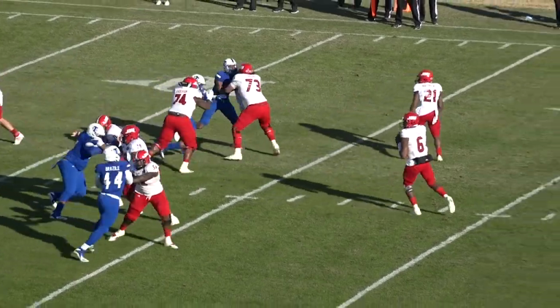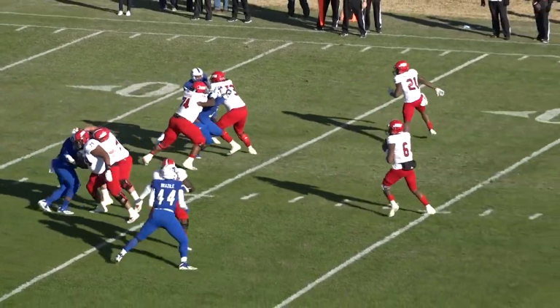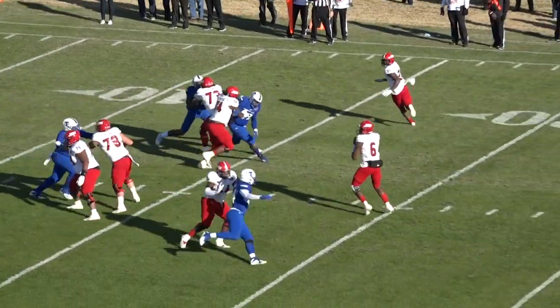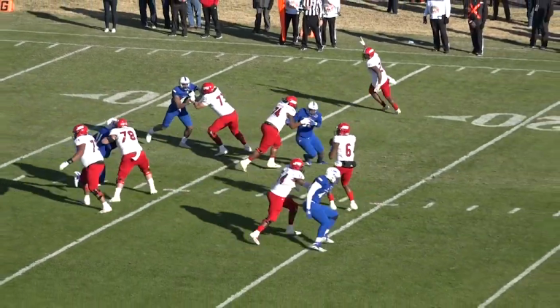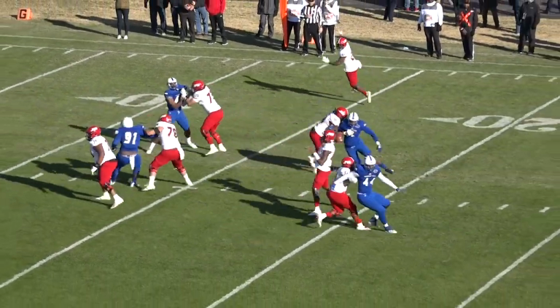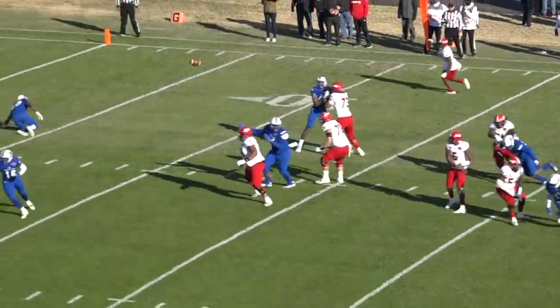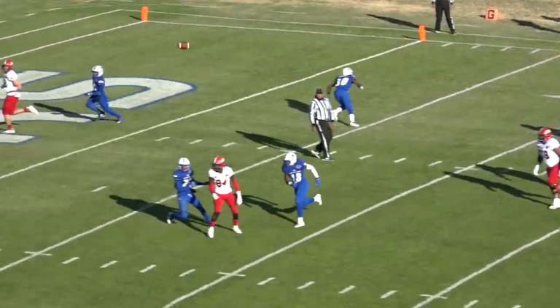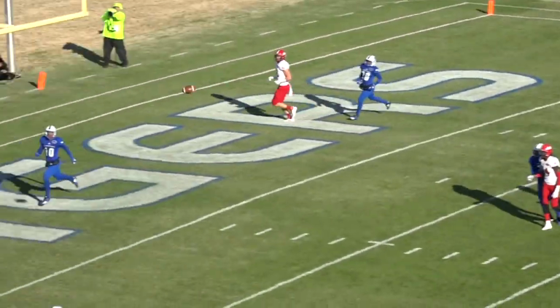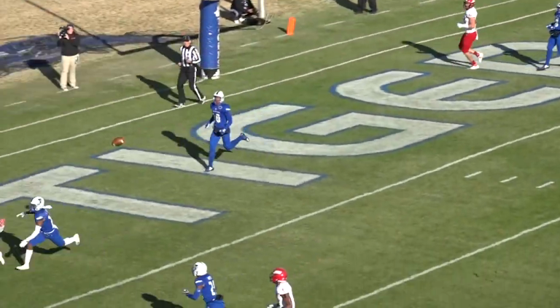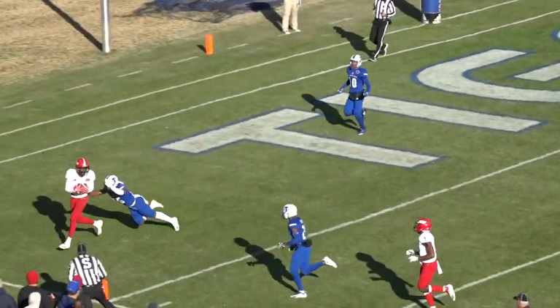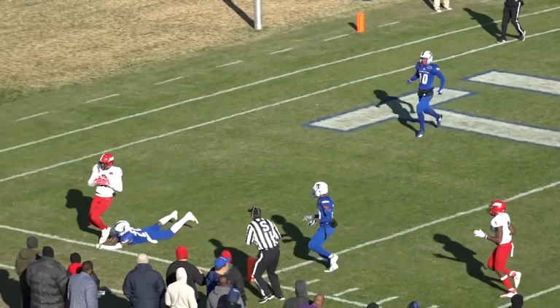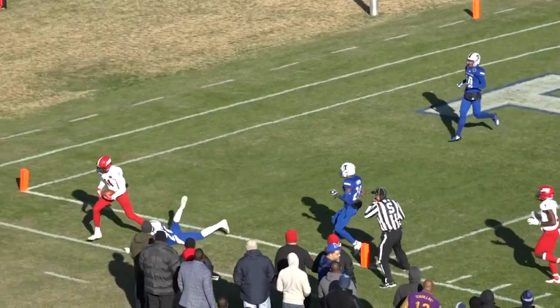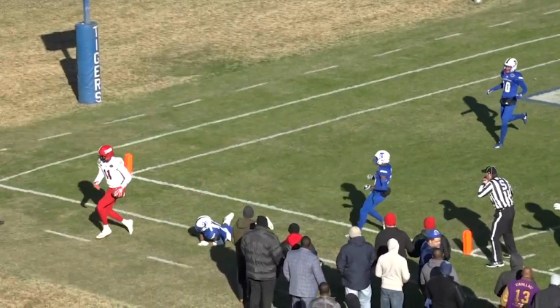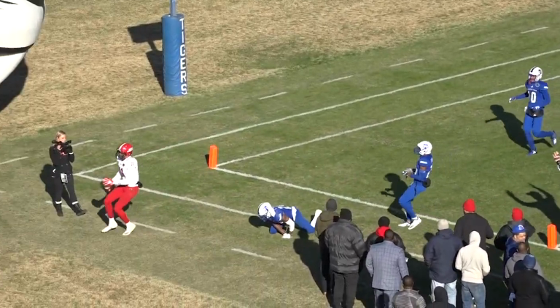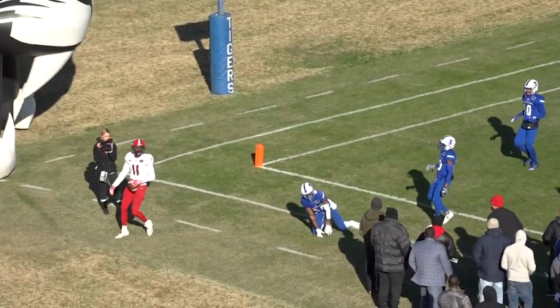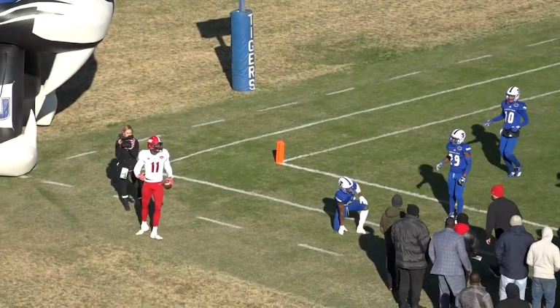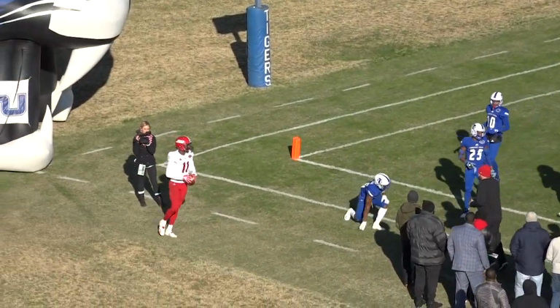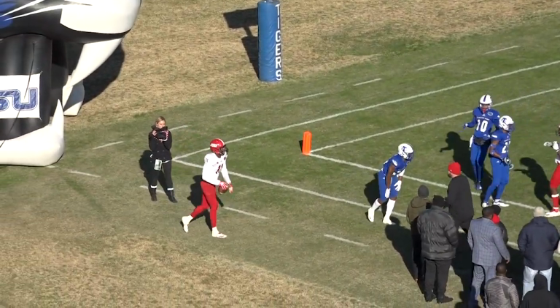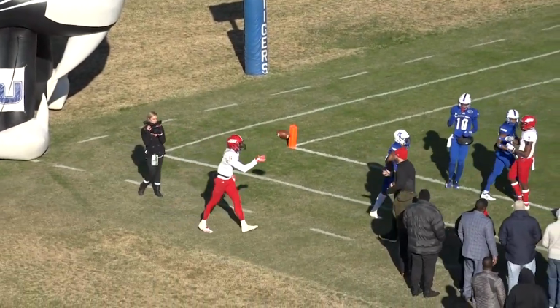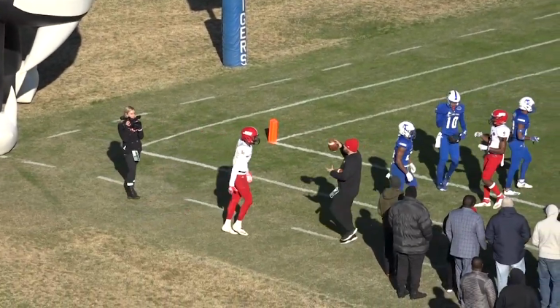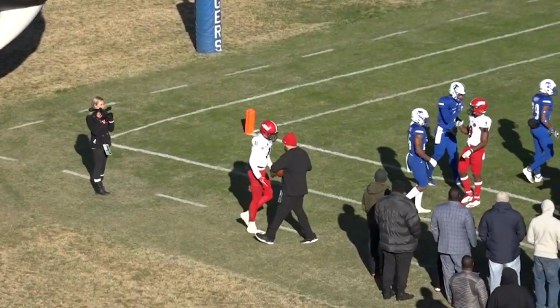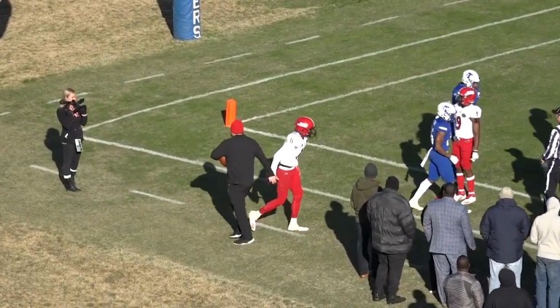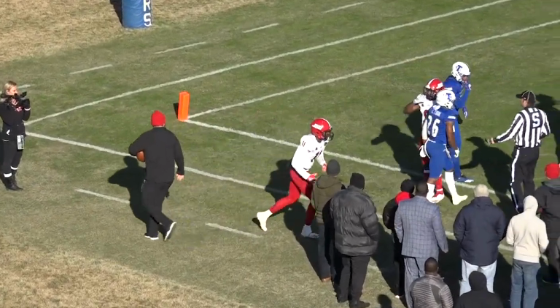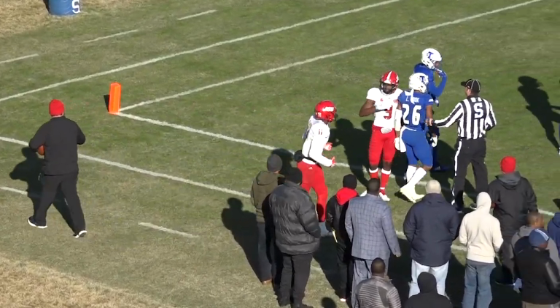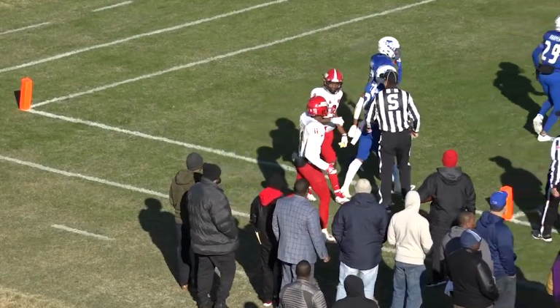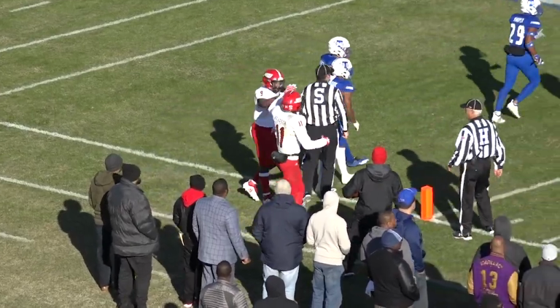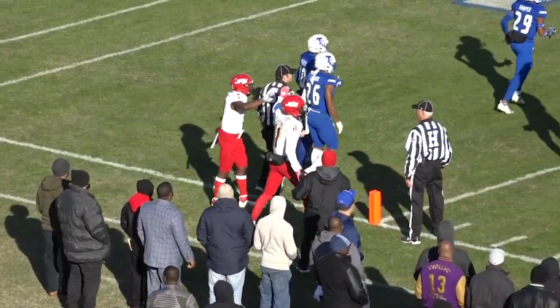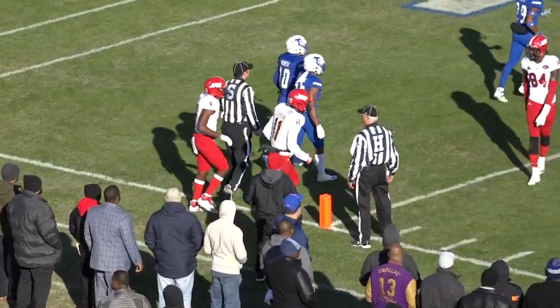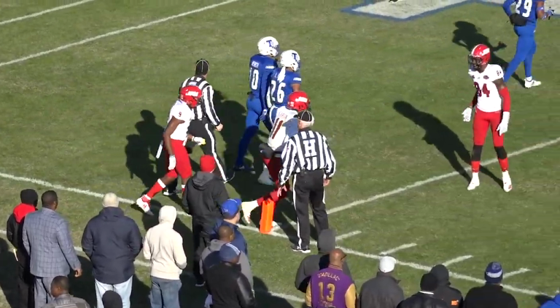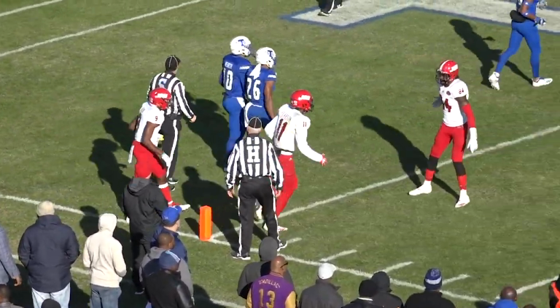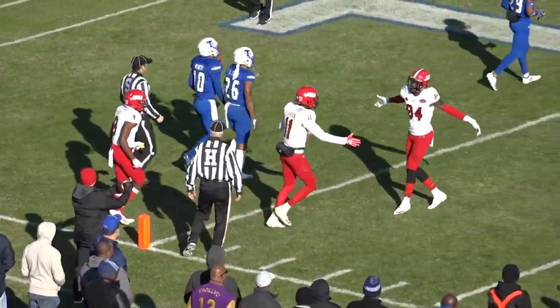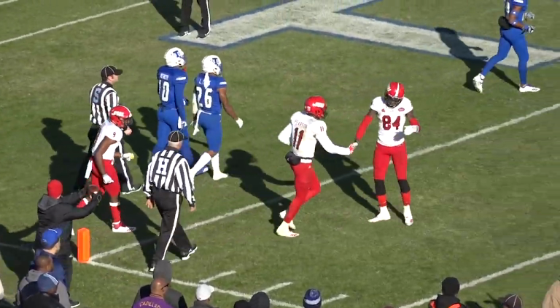Cooper to throw, second and a yard. He looks left, looks left — fires! He's got Pearson, caught it — touchdown, Jacksonville State! He found him open; Pearson came underneath and across the field and was open. A terrific throw by Cooper, put it right in his hands.